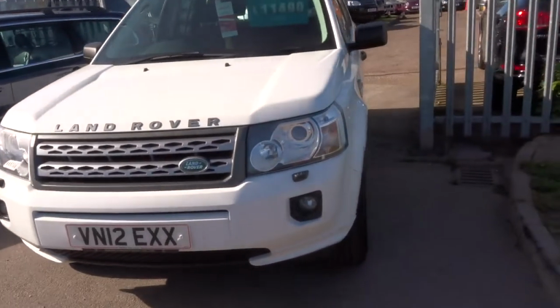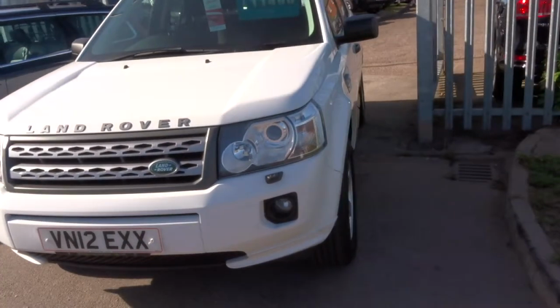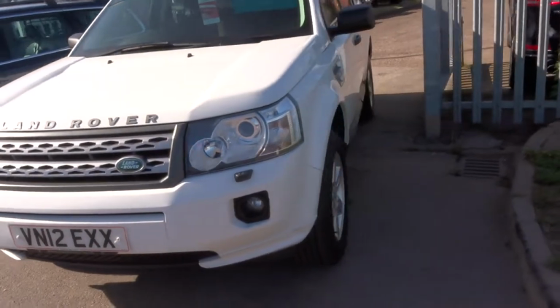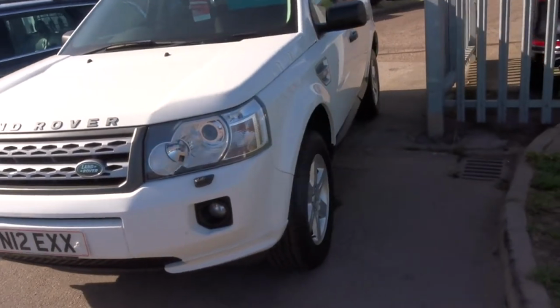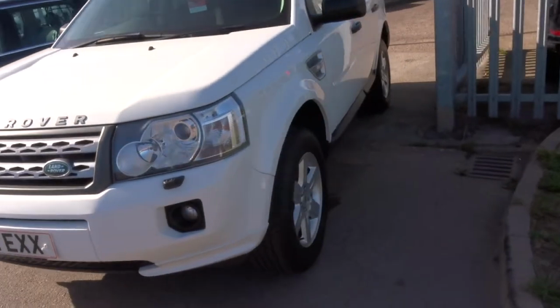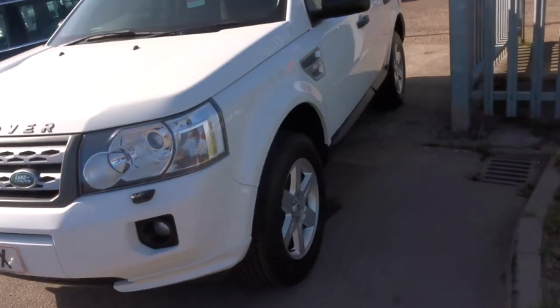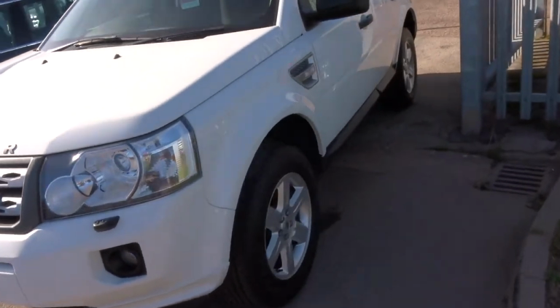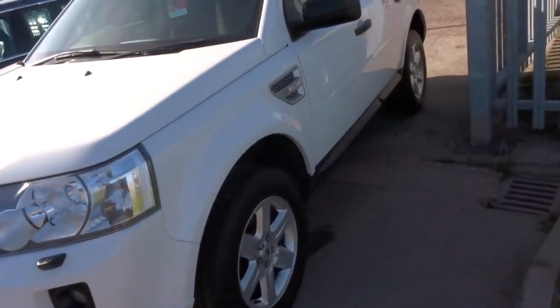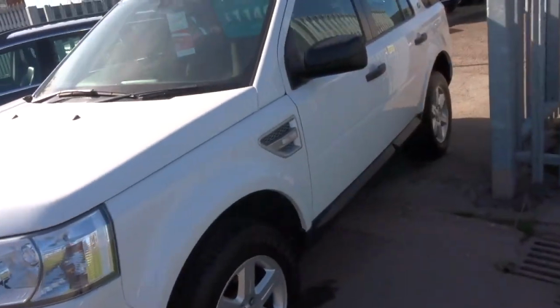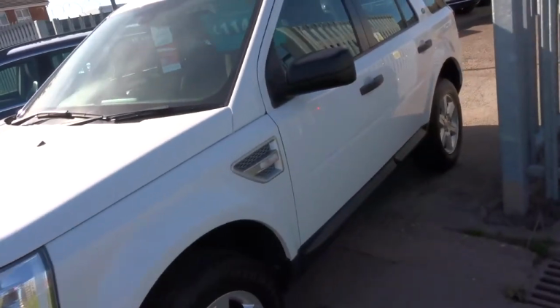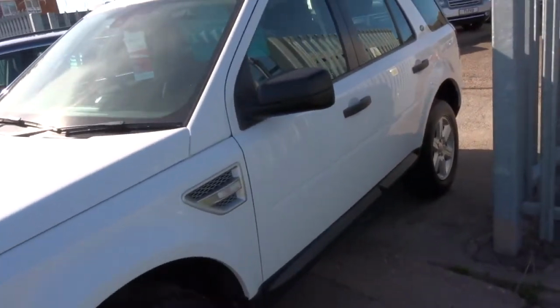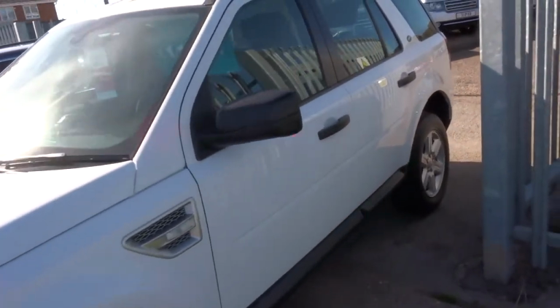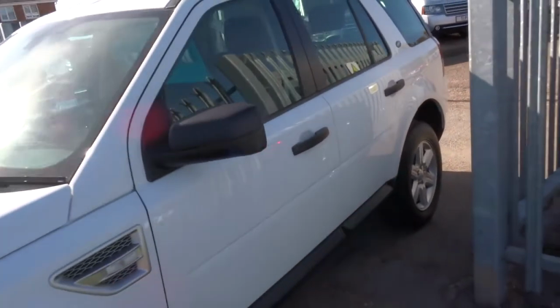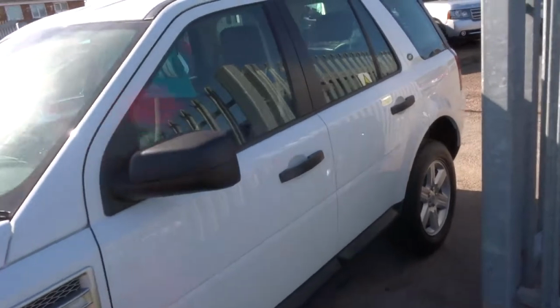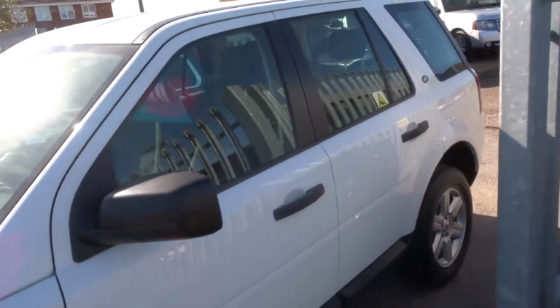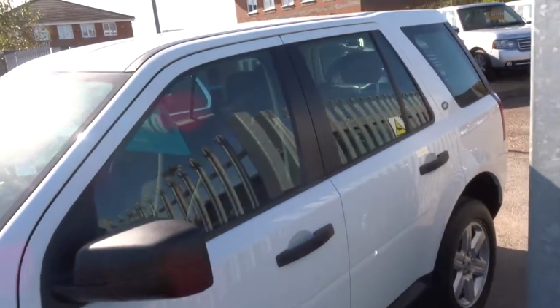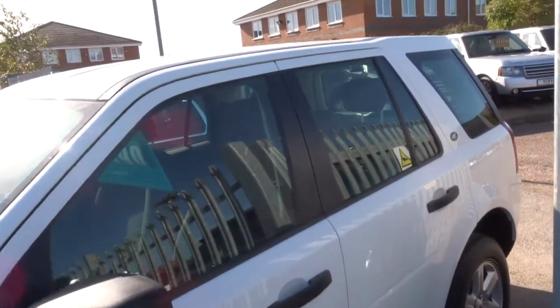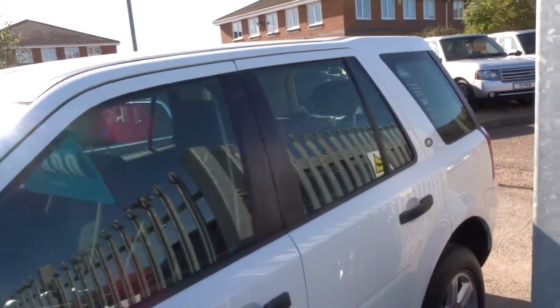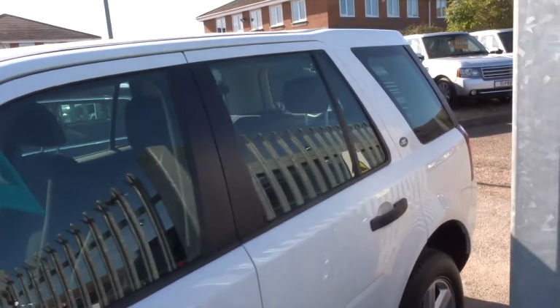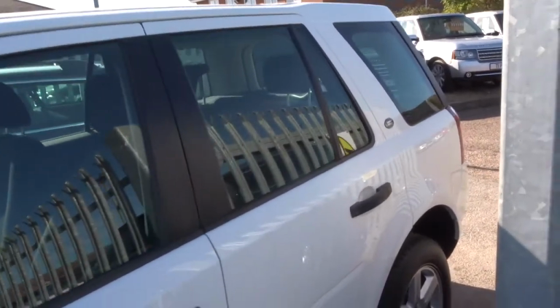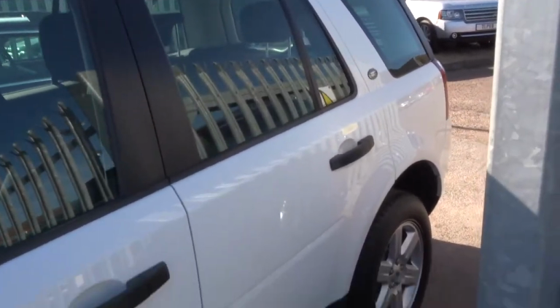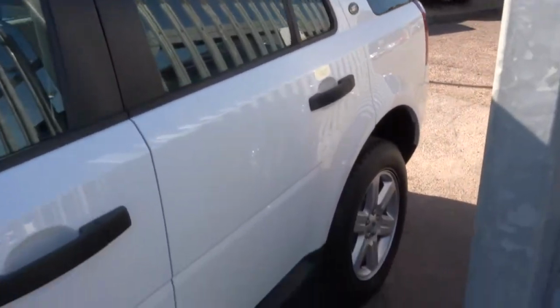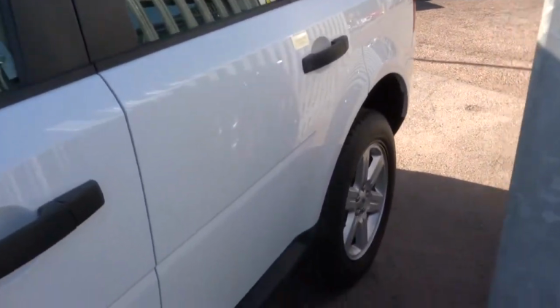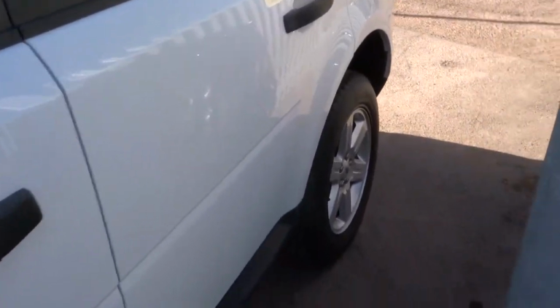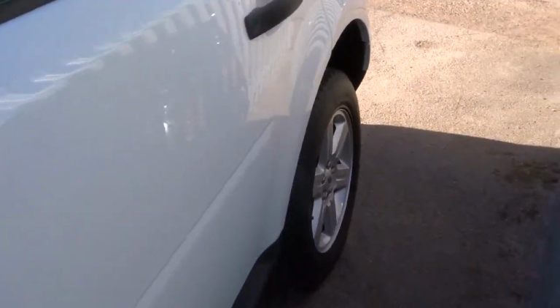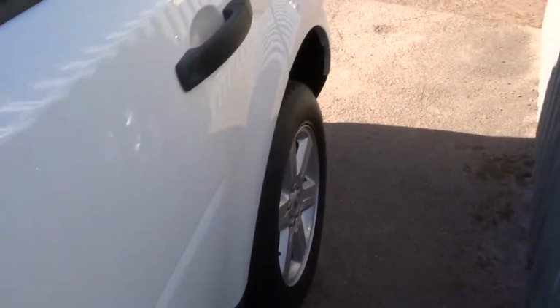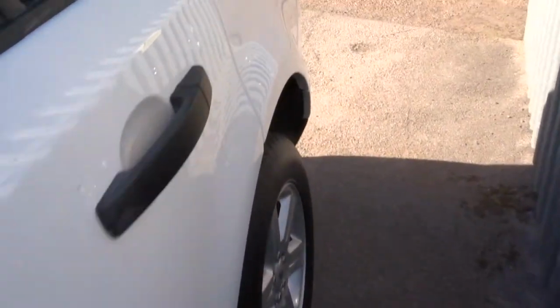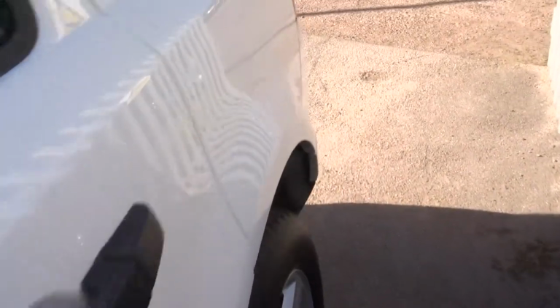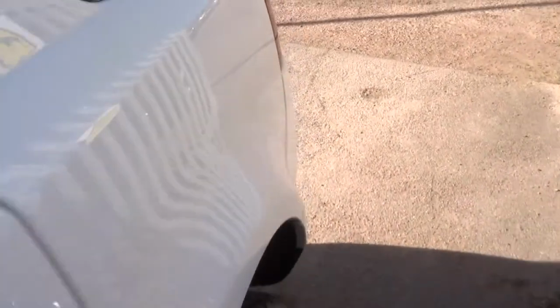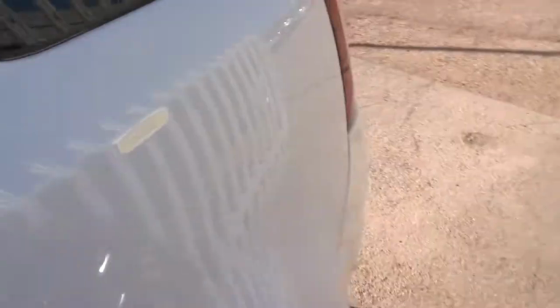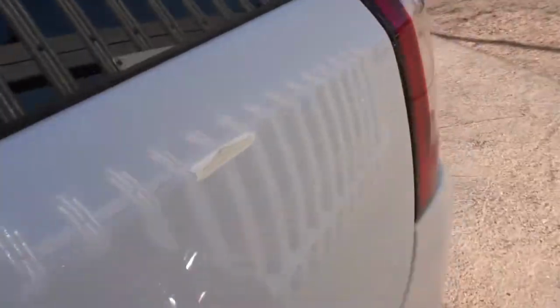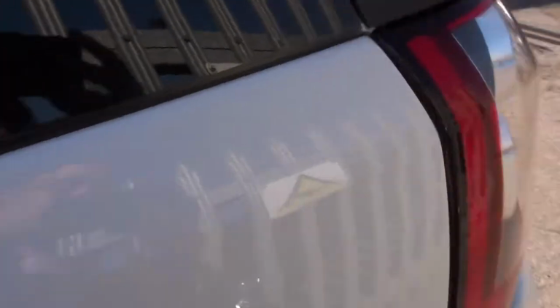If you'd like finance, we can give you a quote — it's got very competitive rates. If you'd like a test drive, give us a call and we can get that organised.